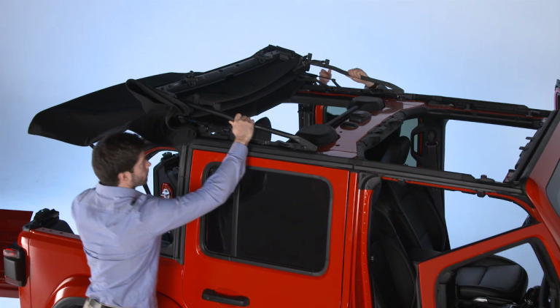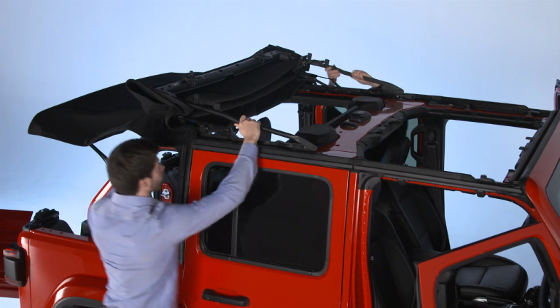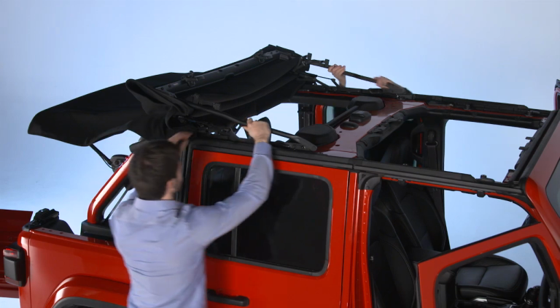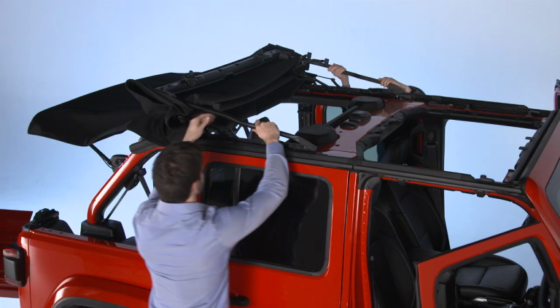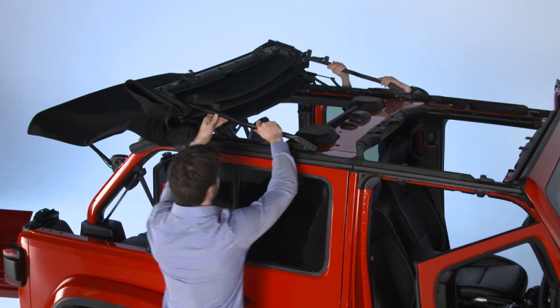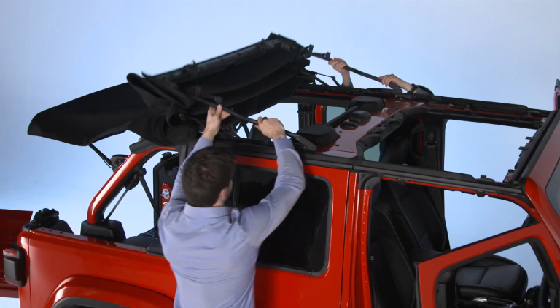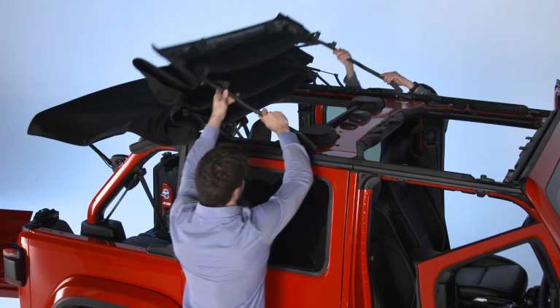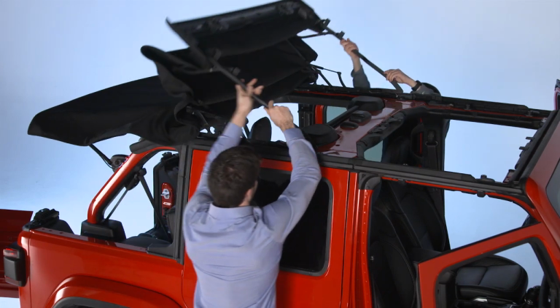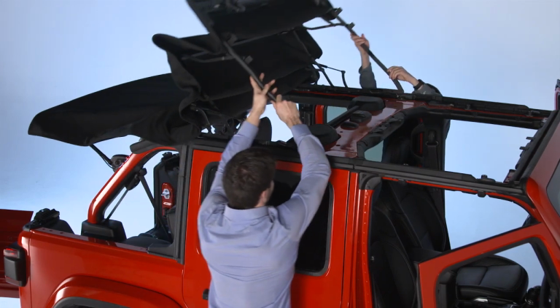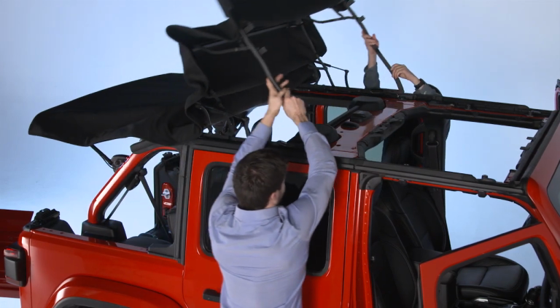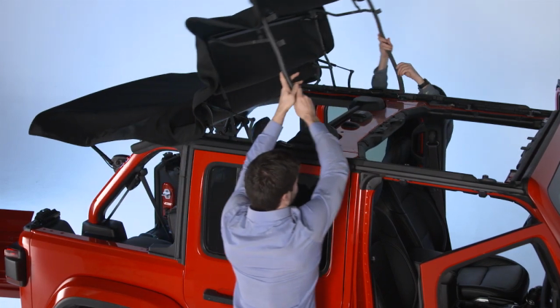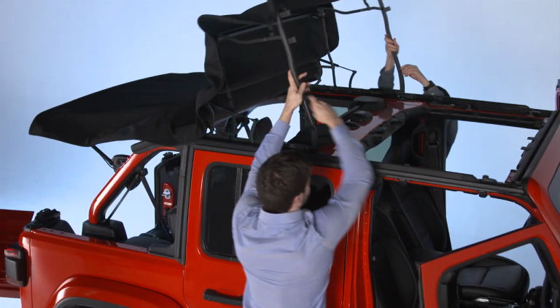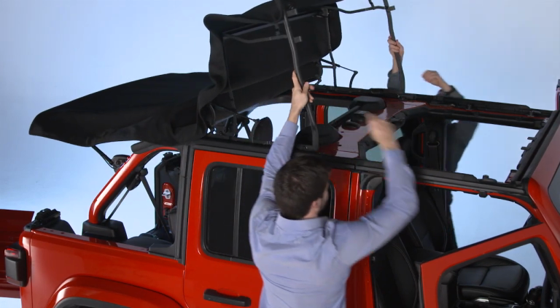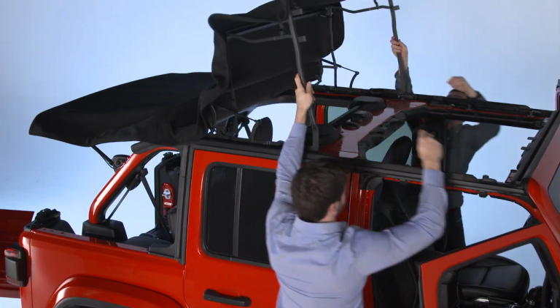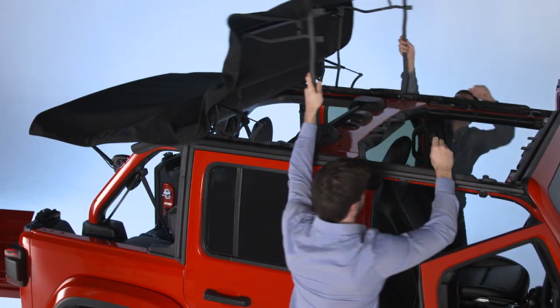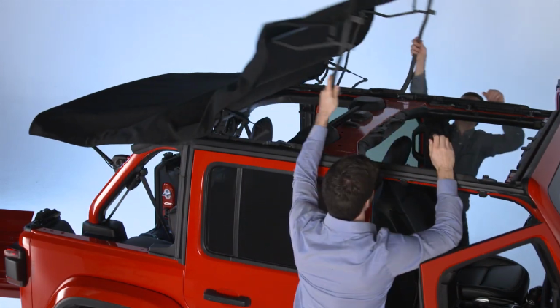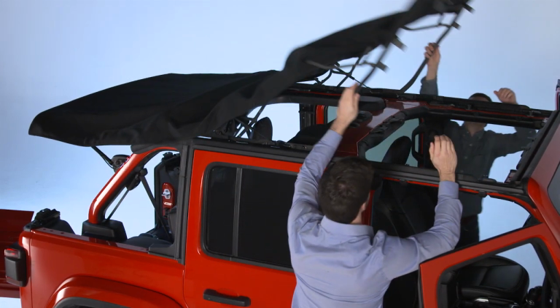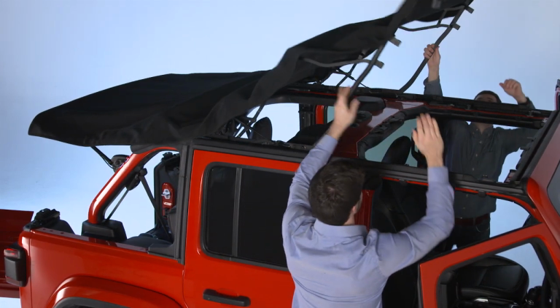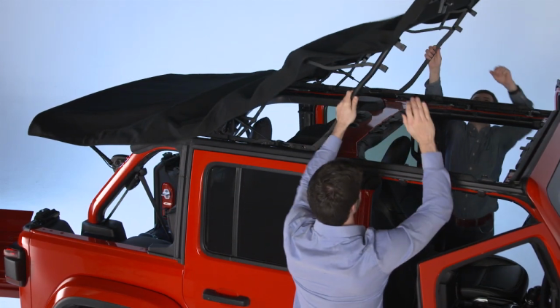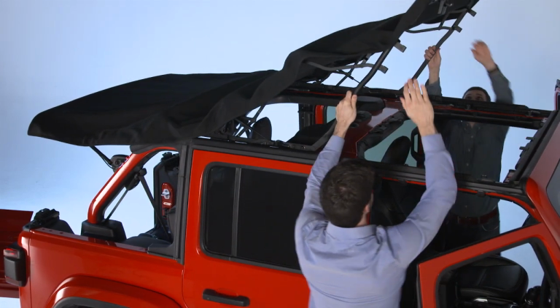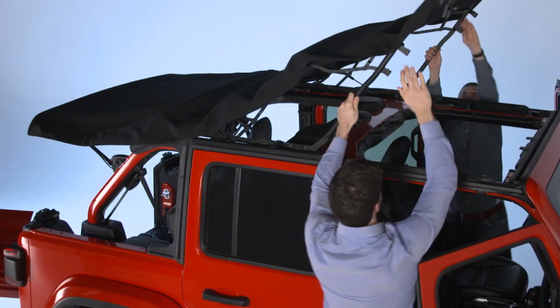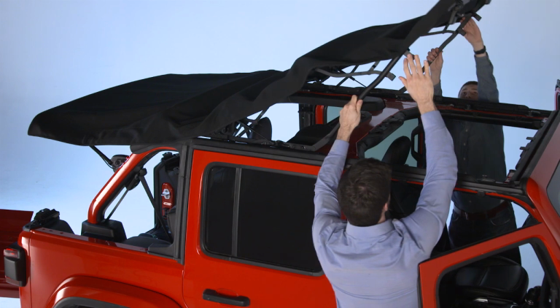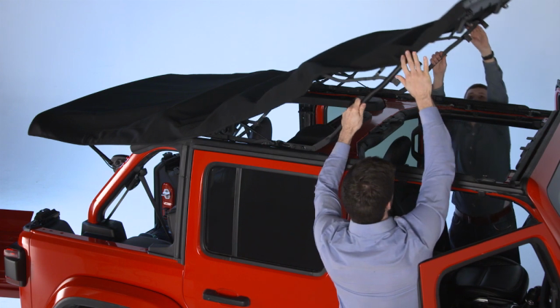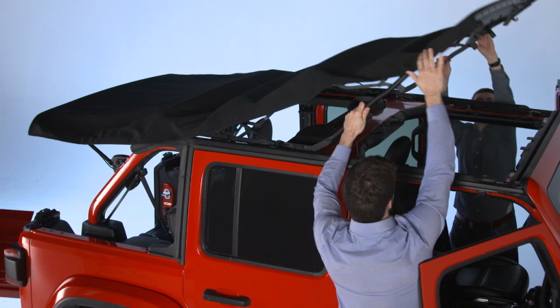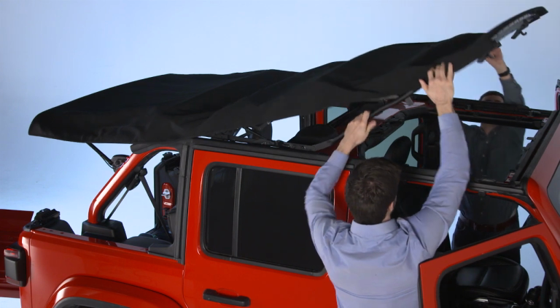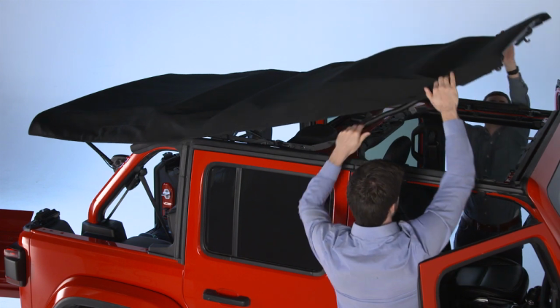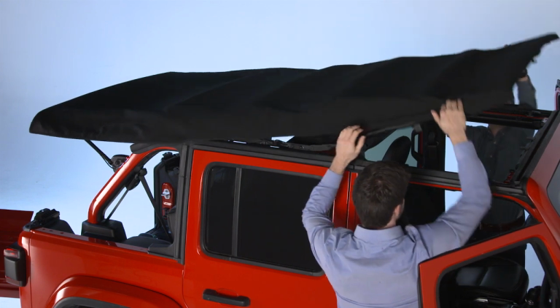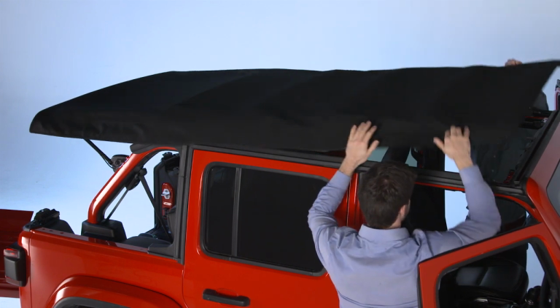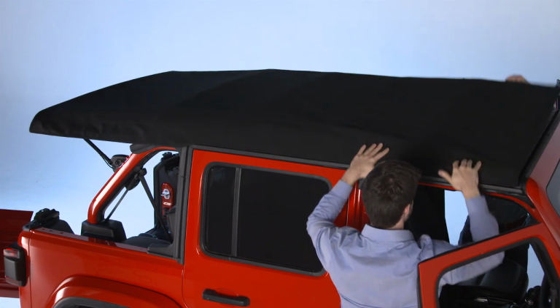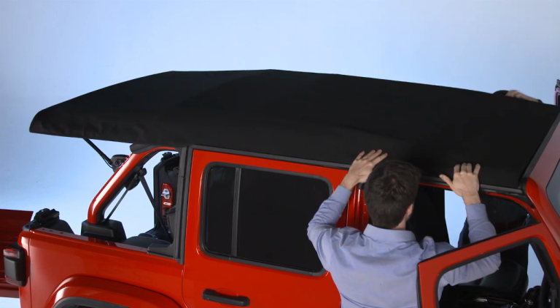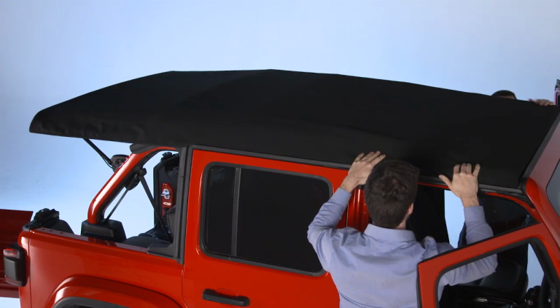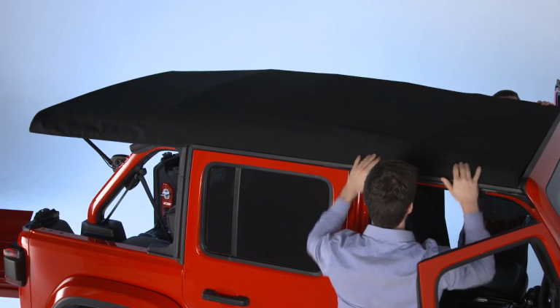Now, using the side link, lift and push the soft top toward the front of the vehicle until it reaches the closed position.